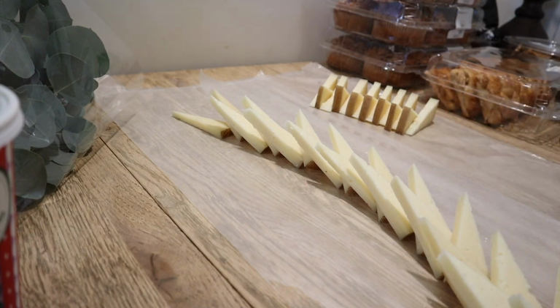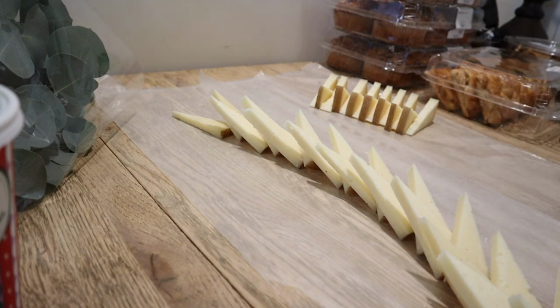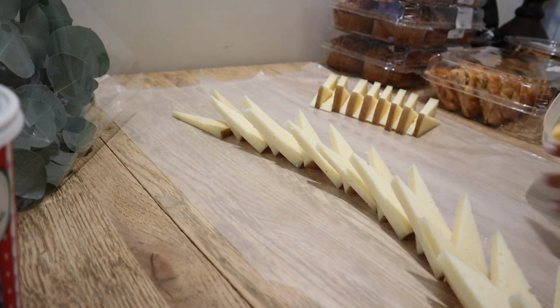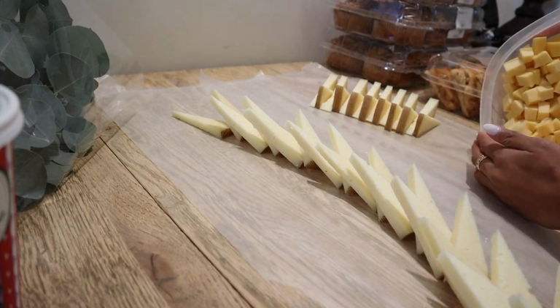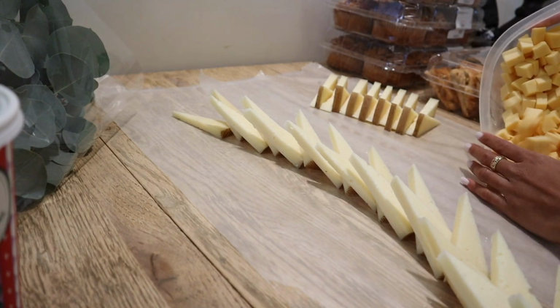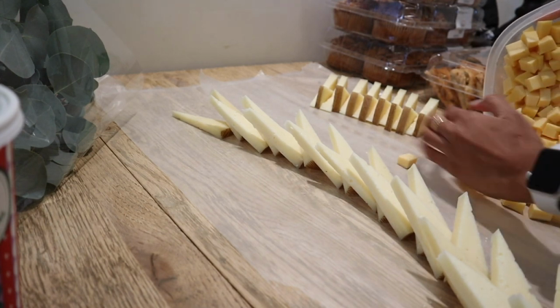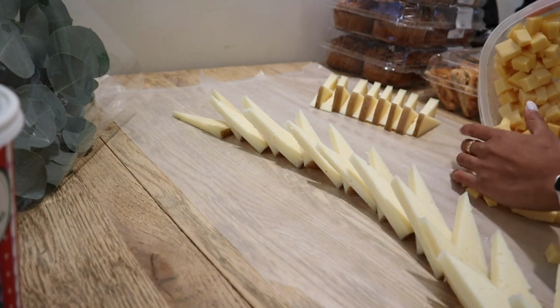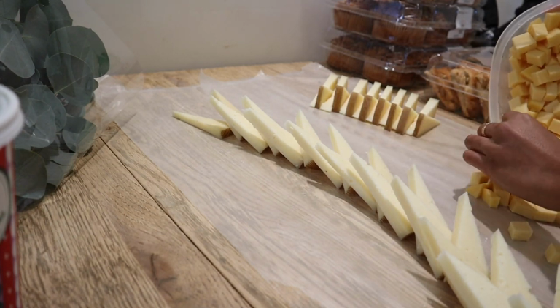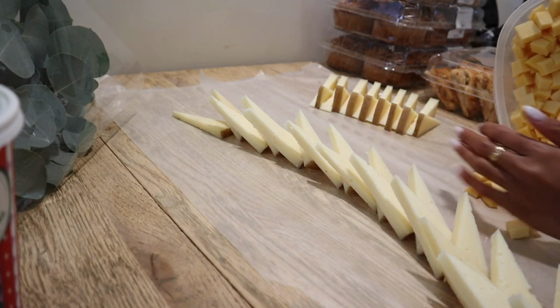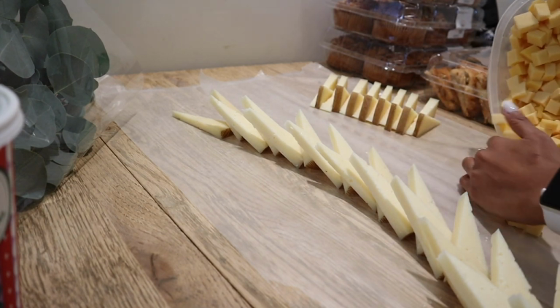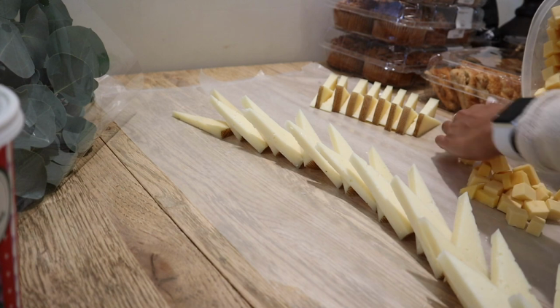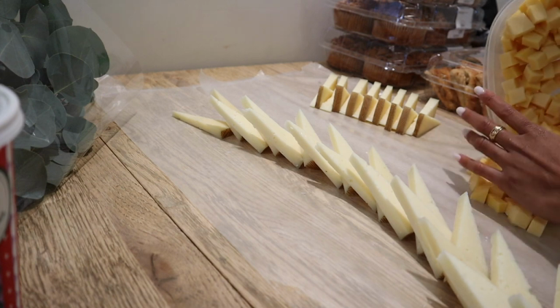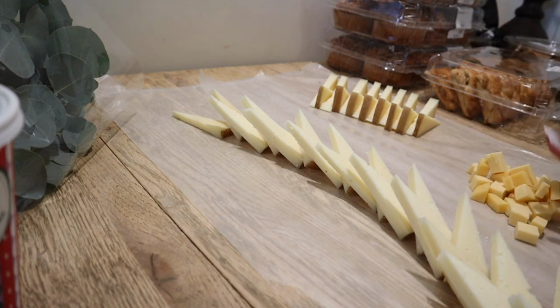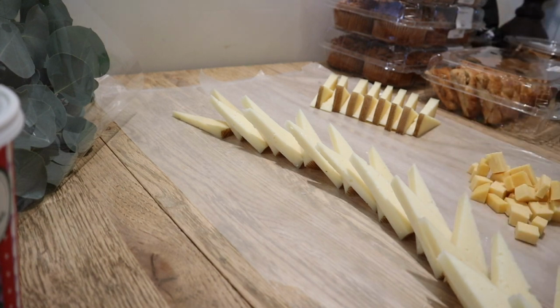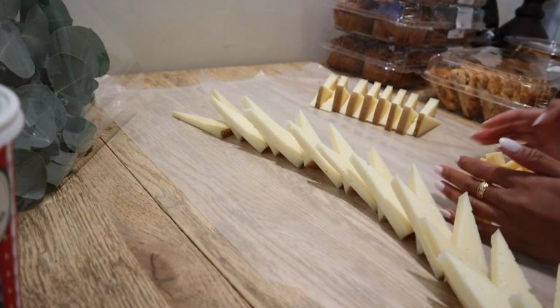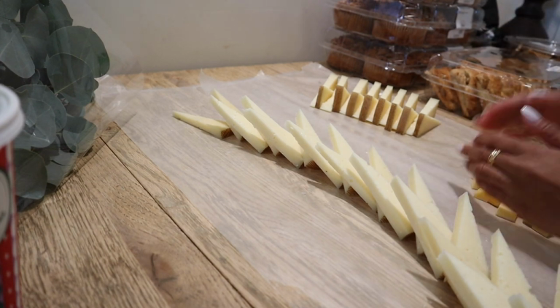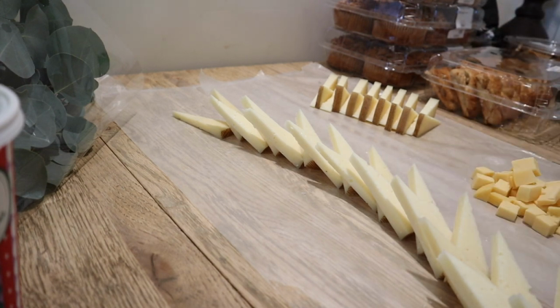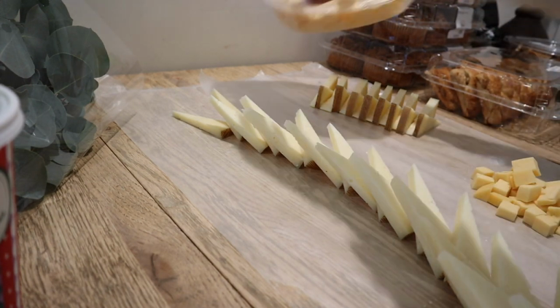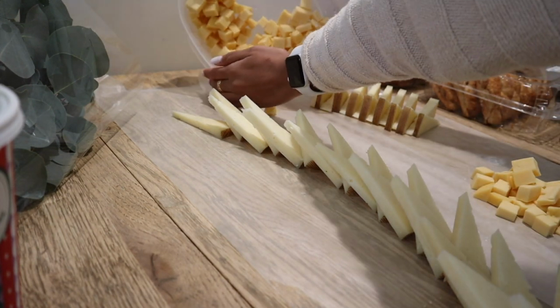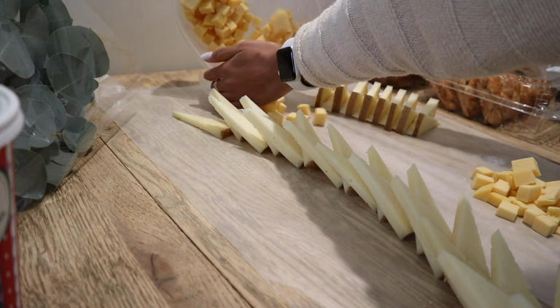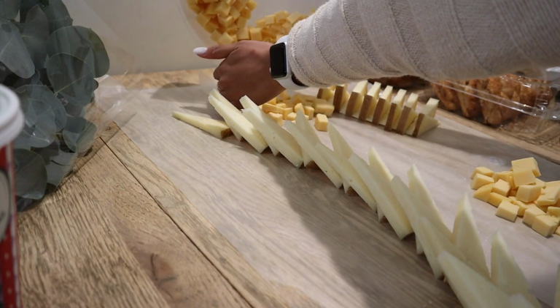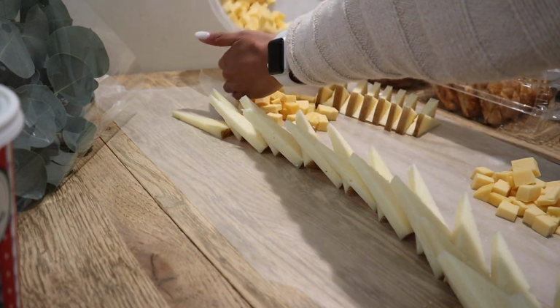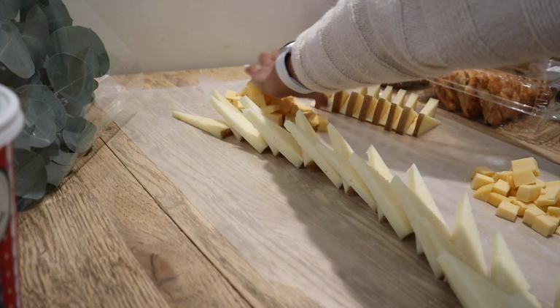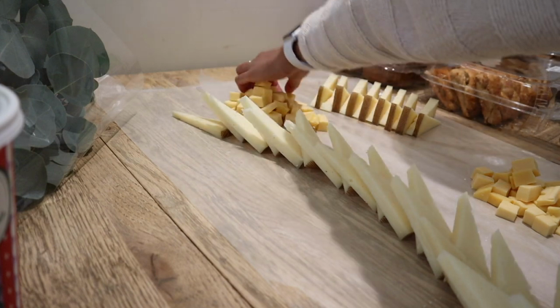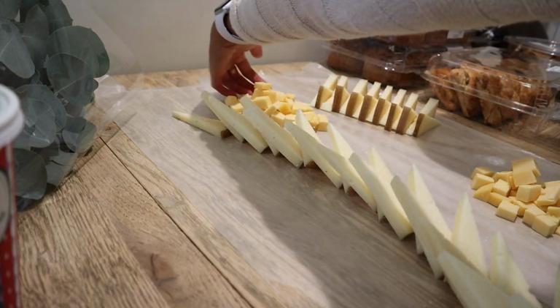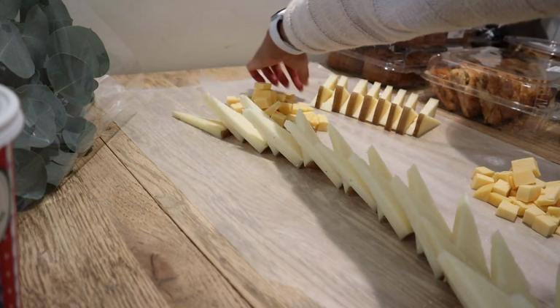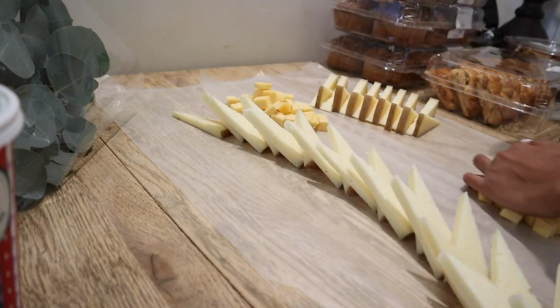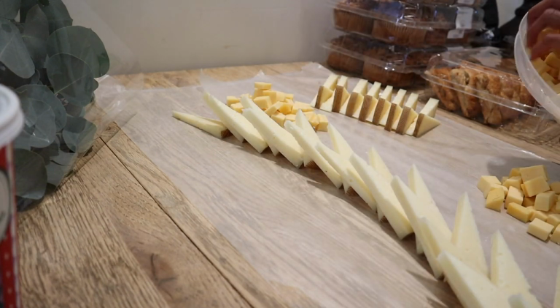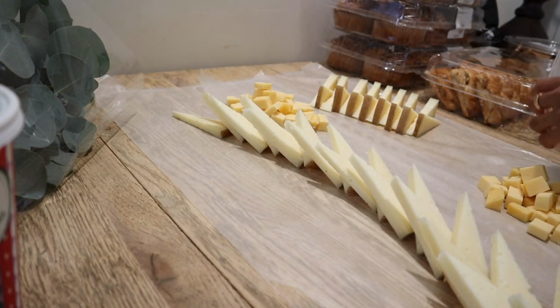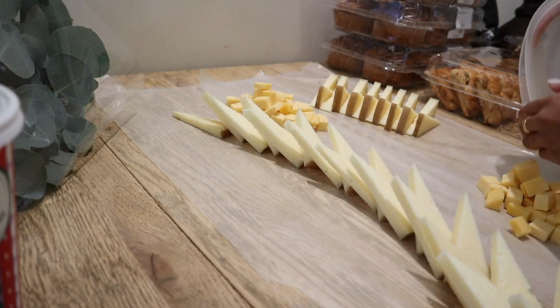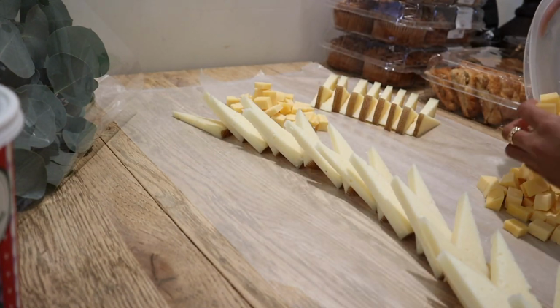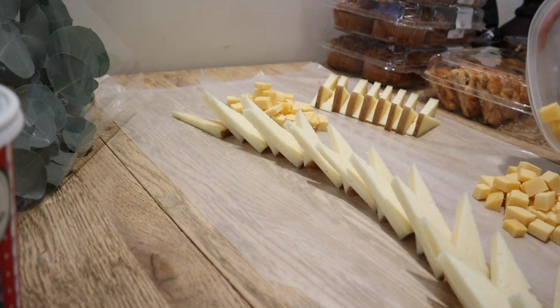Next, I'm just placing down some Gouda cheese. I cubed up a whole brick of Gouda and cut it into bite-sized pieces. This has a really nice smoky flavor and it pairs really well with fruits, especially grapes — that's my favorite.